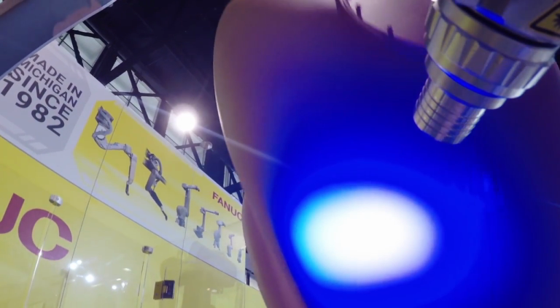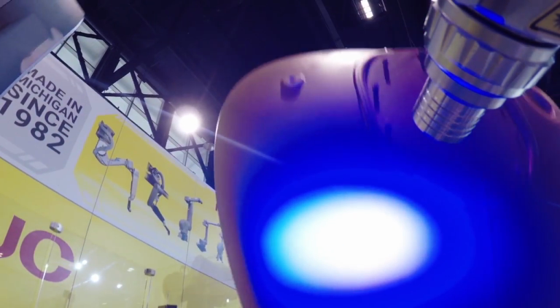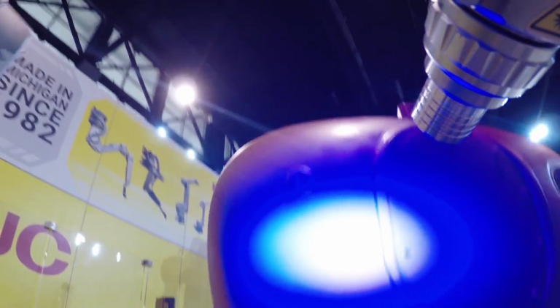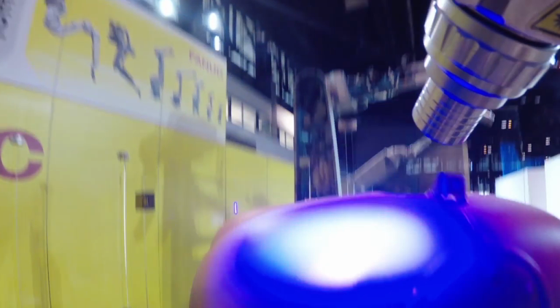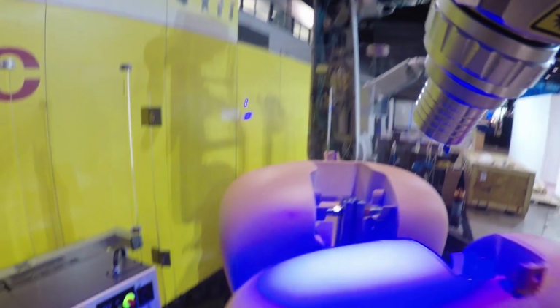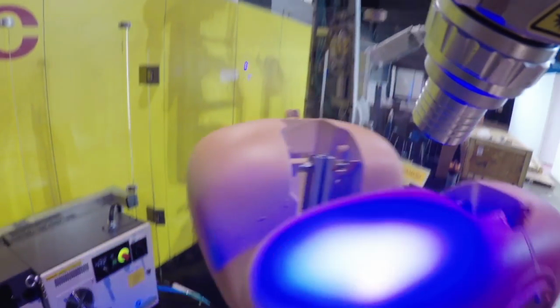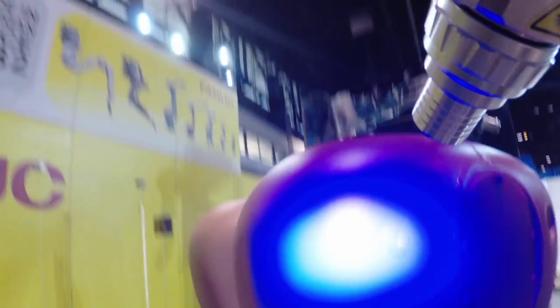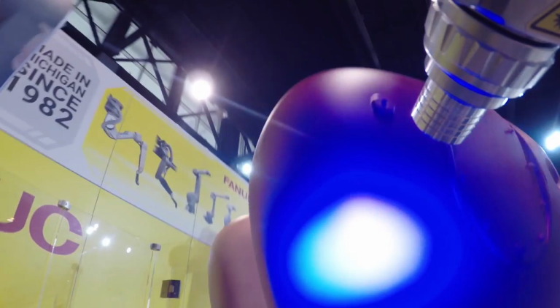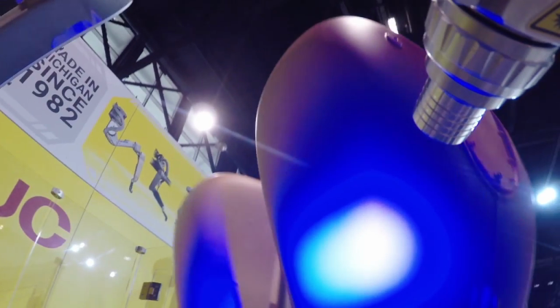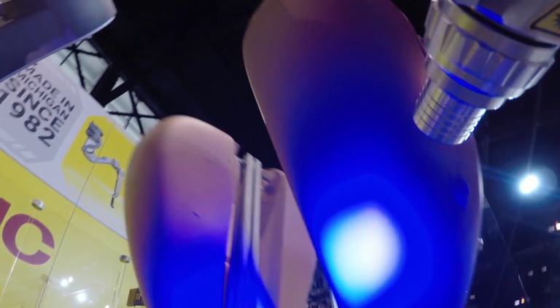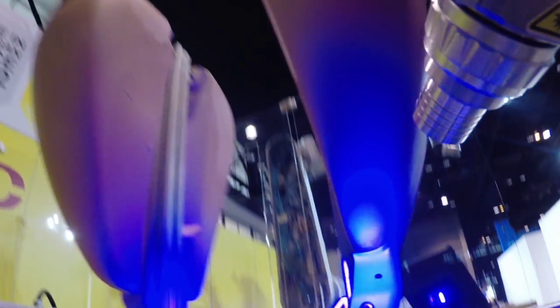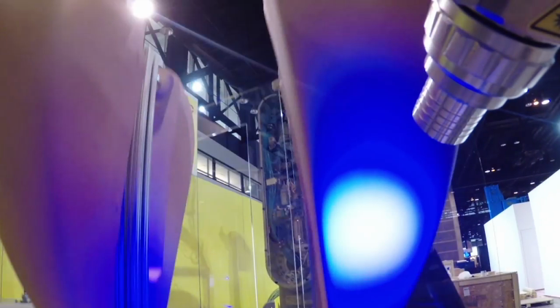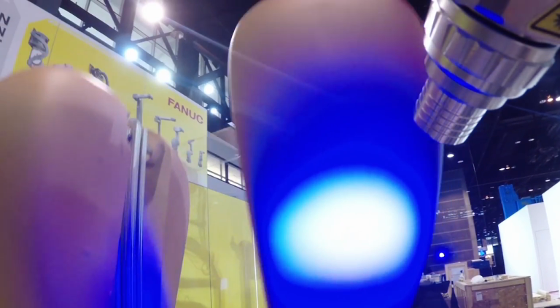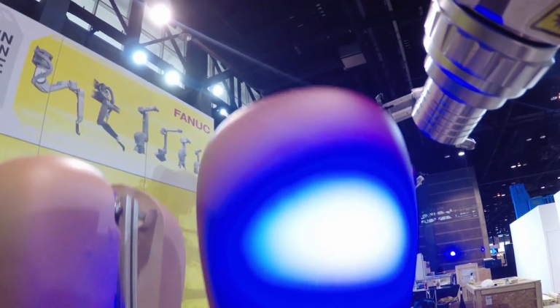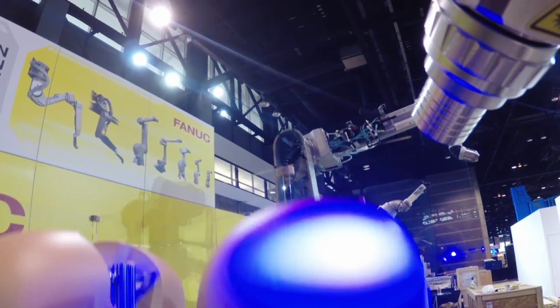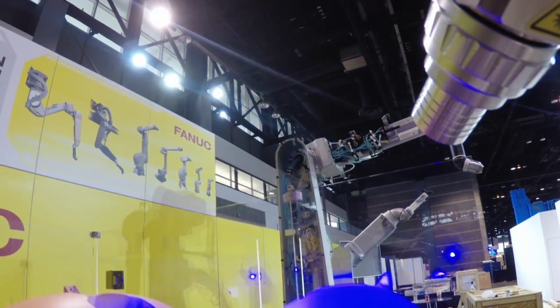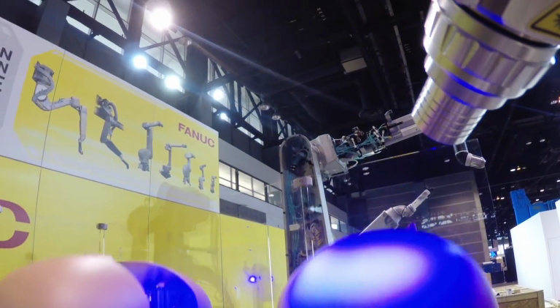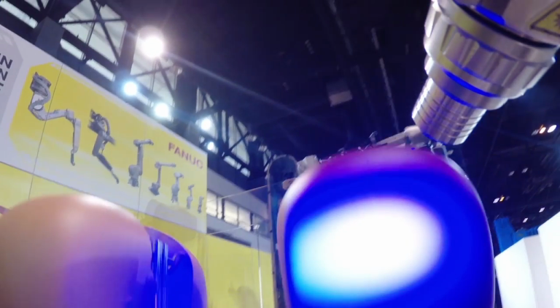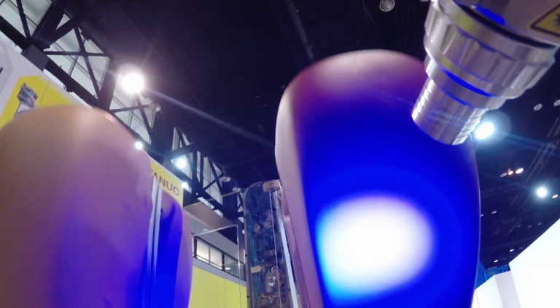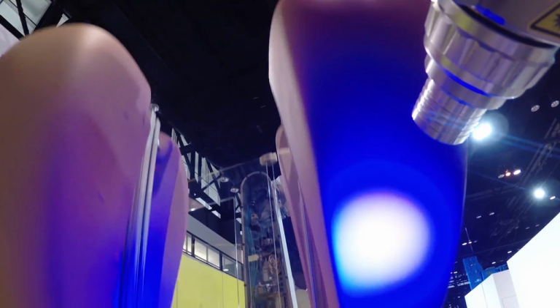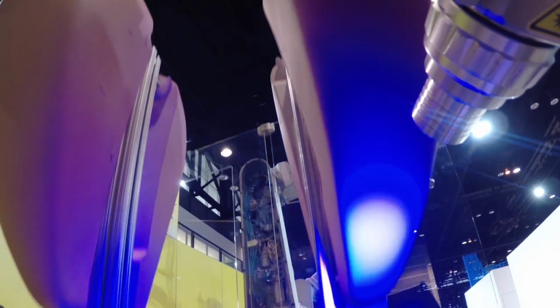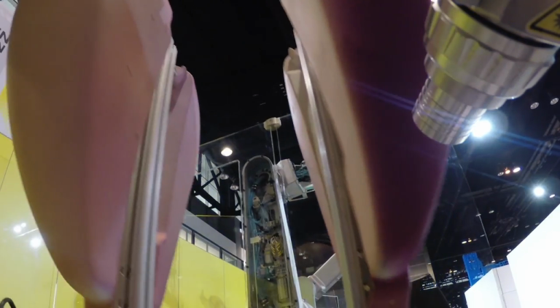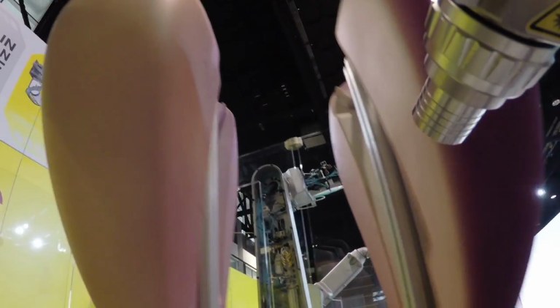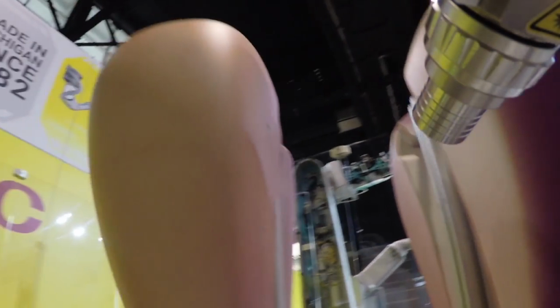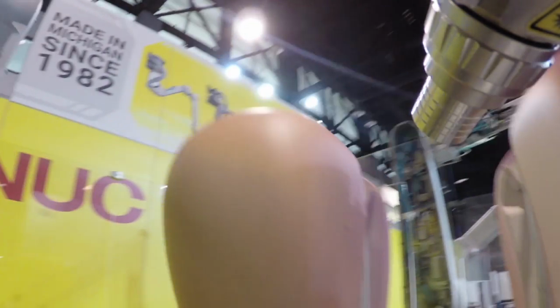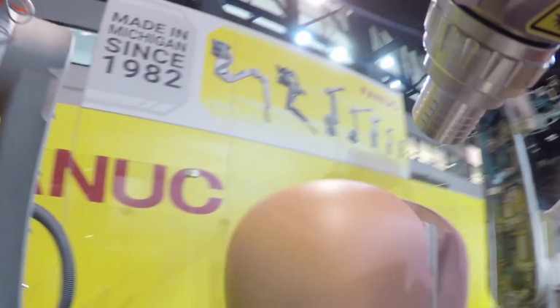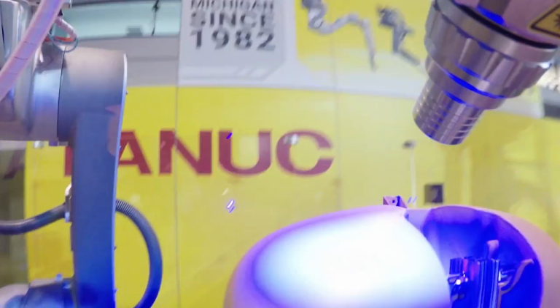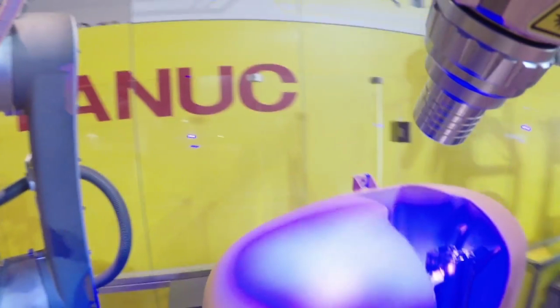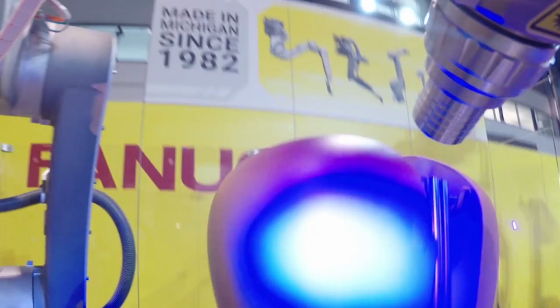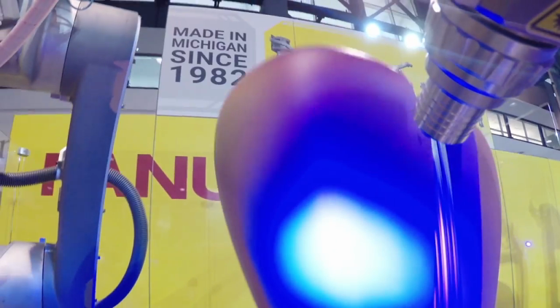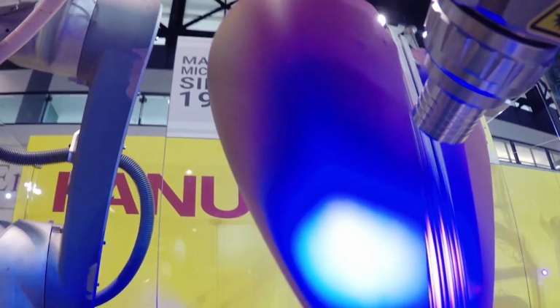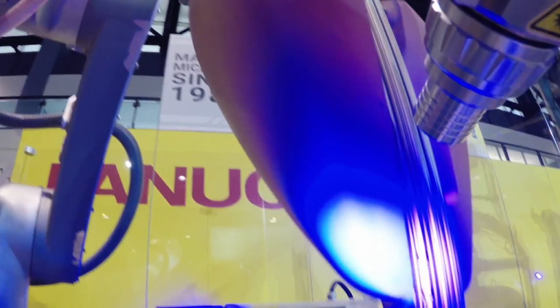The P40IA can be programmed offline using FANUC paint tool robot software and utilizes FANUC's latest high-performance R30IB Mate Plus robot controller.